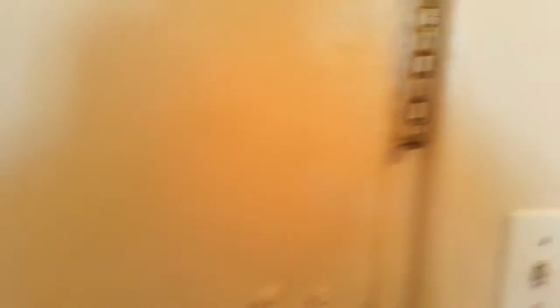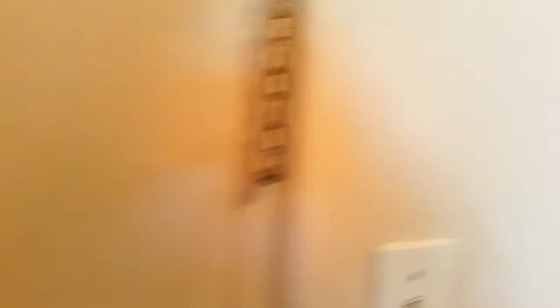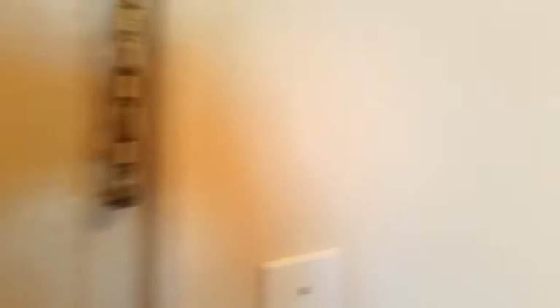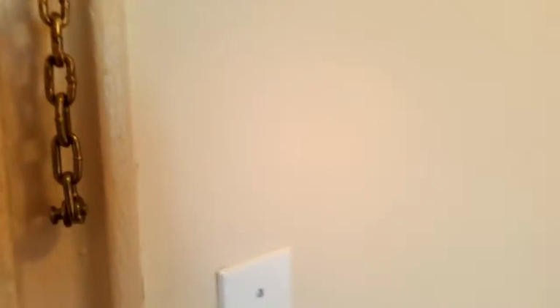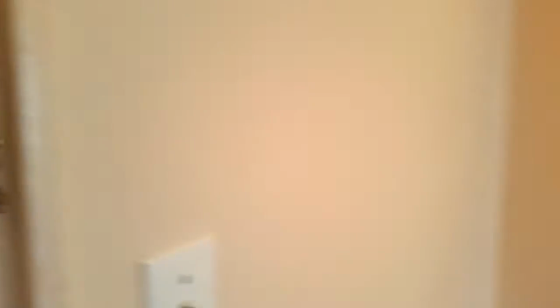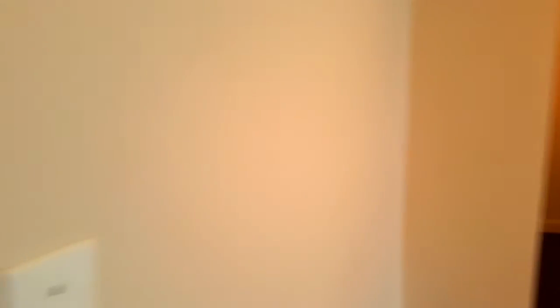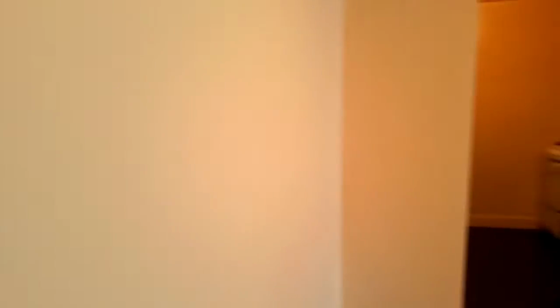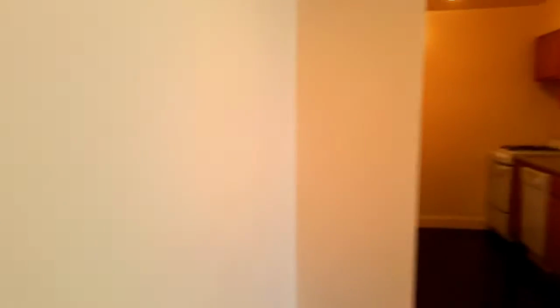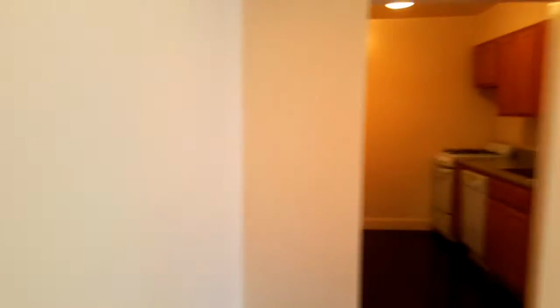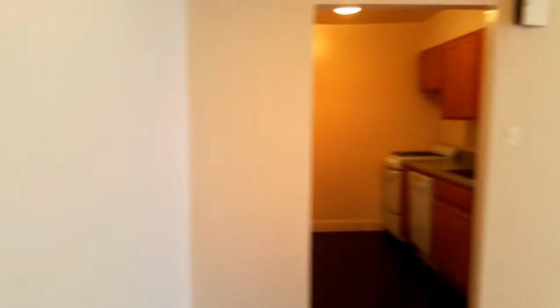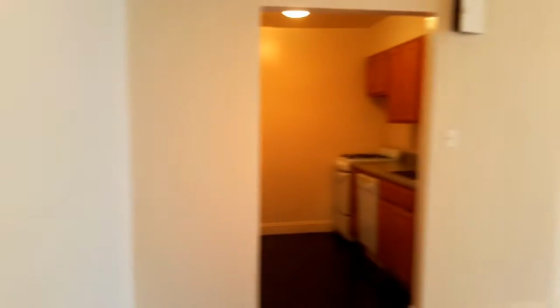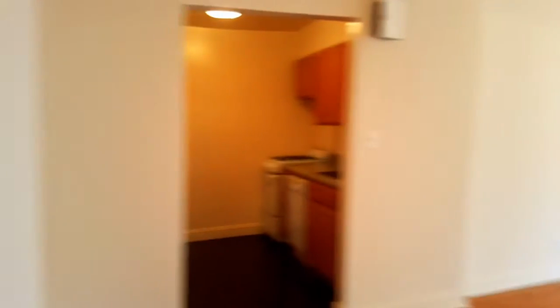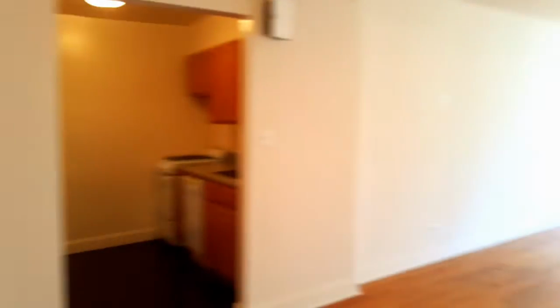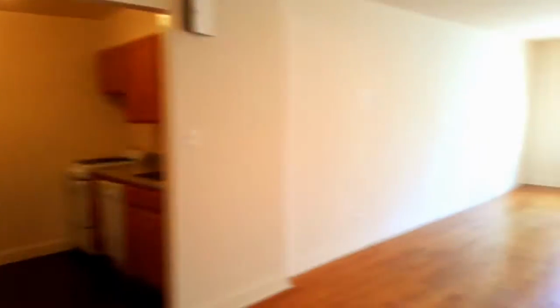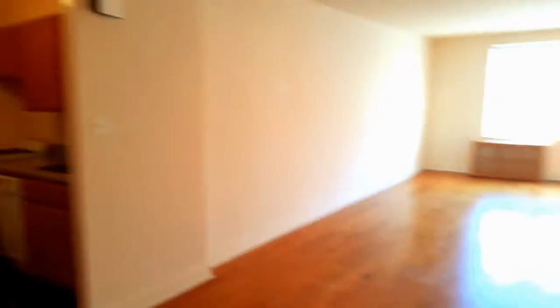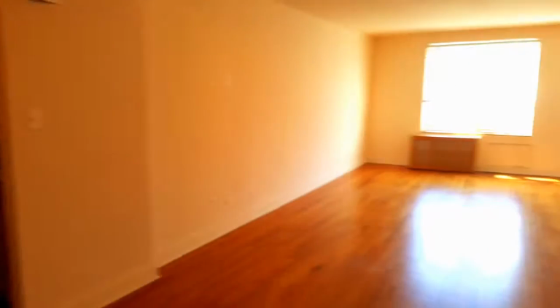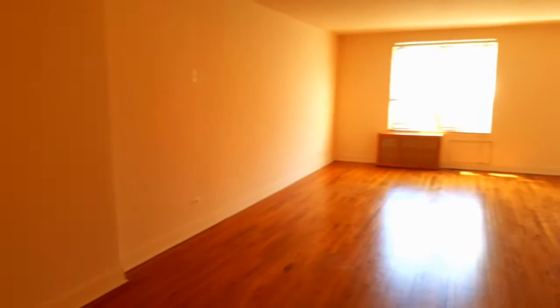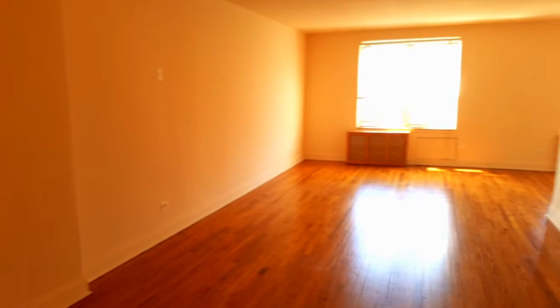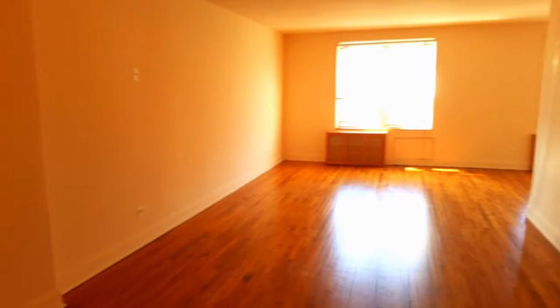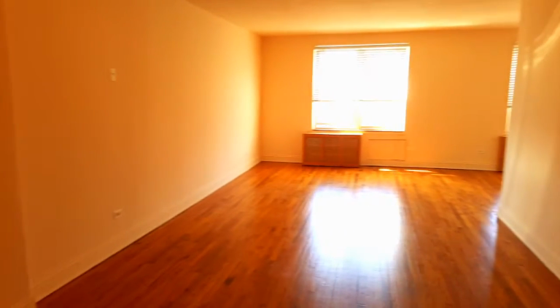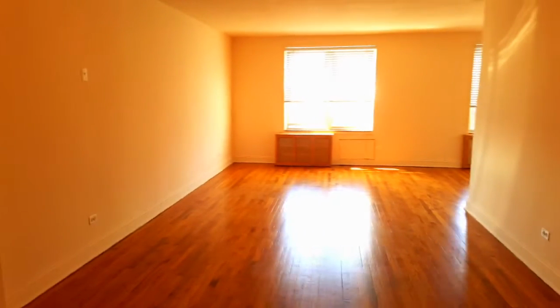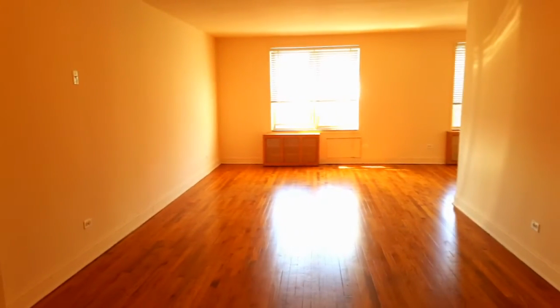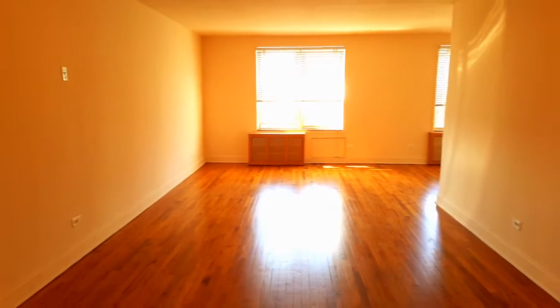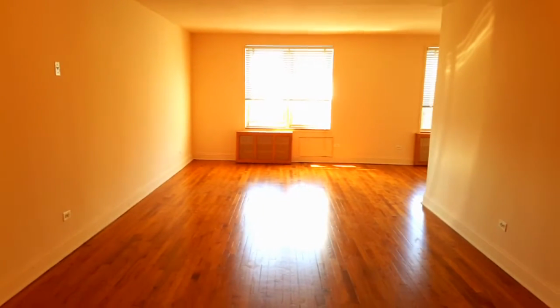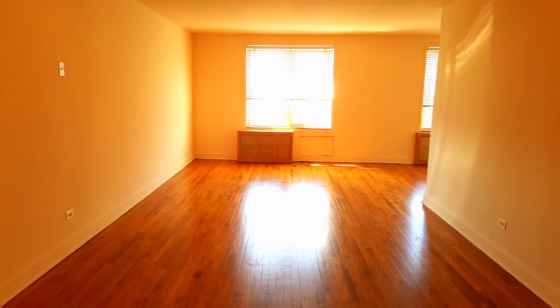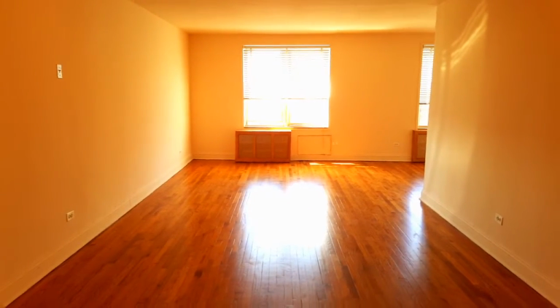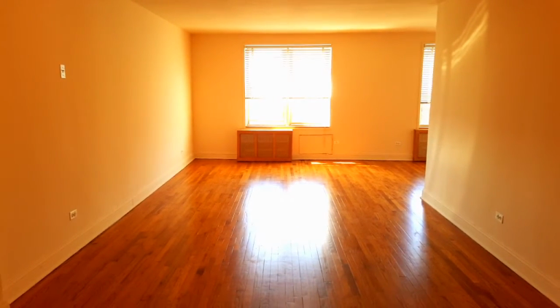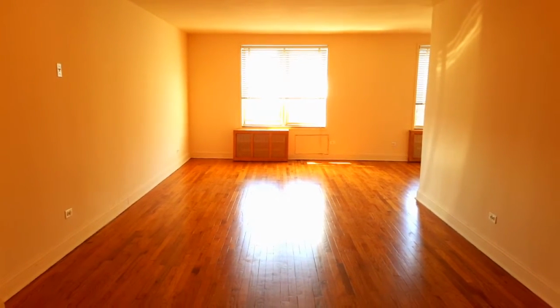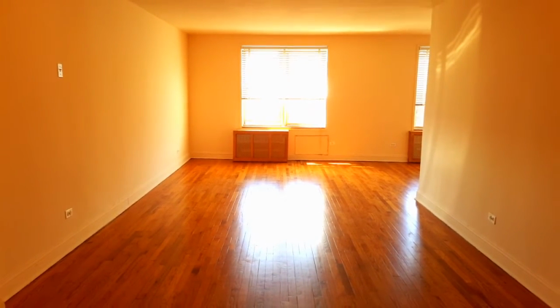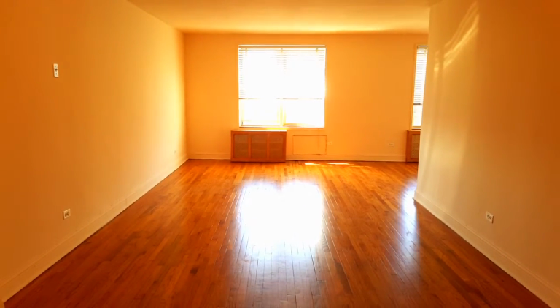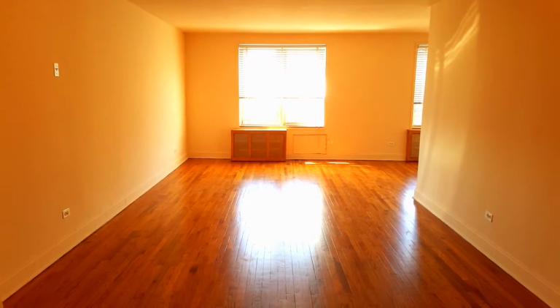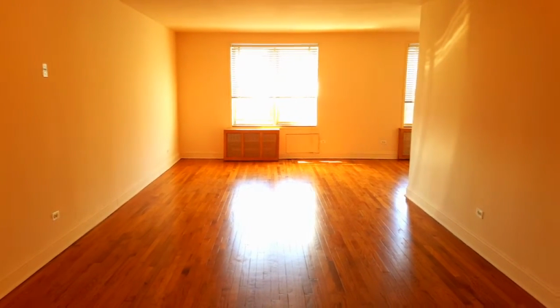Beautiful large alcove studio in Elmhurst. This is the entrance. A large living room with beautiful hardwood floors, high ceiling, and lots of light.